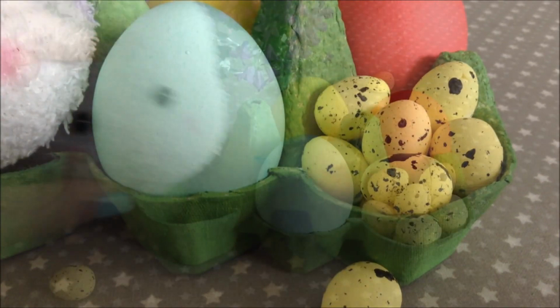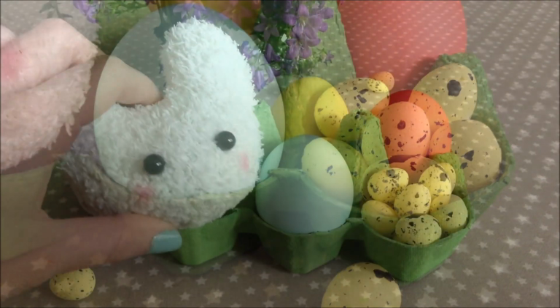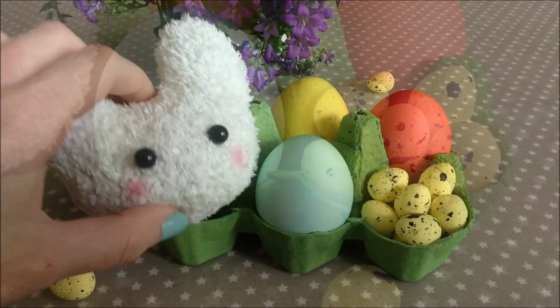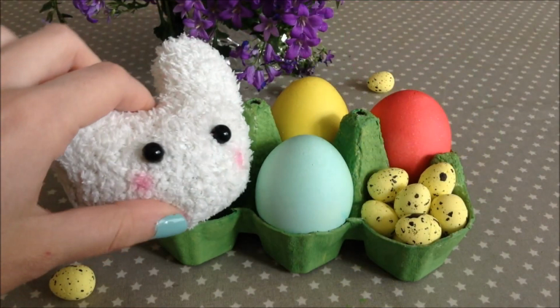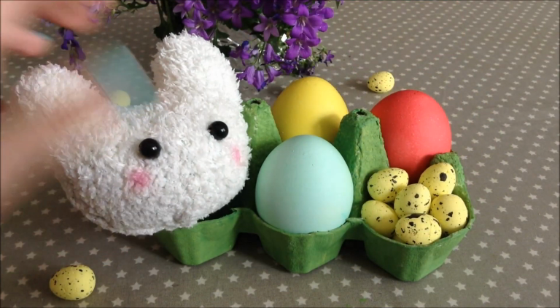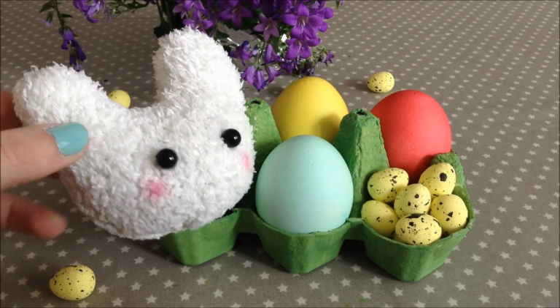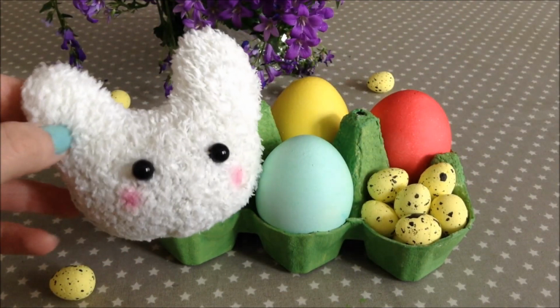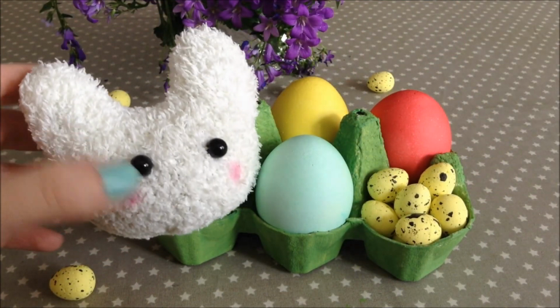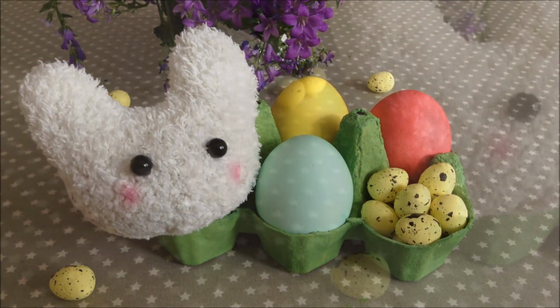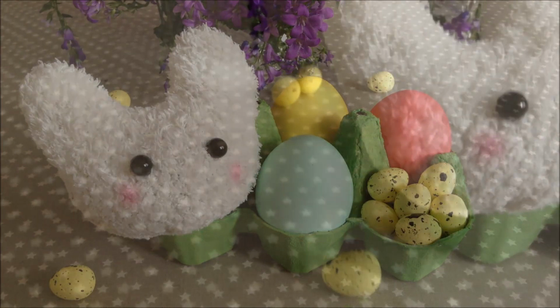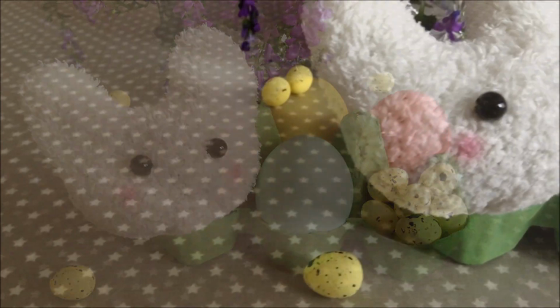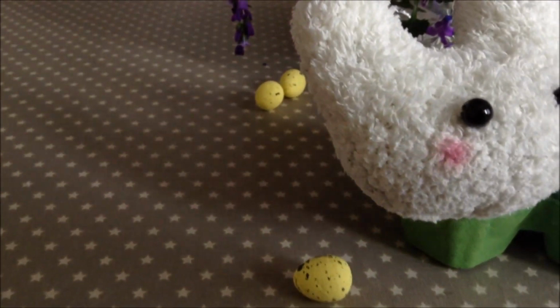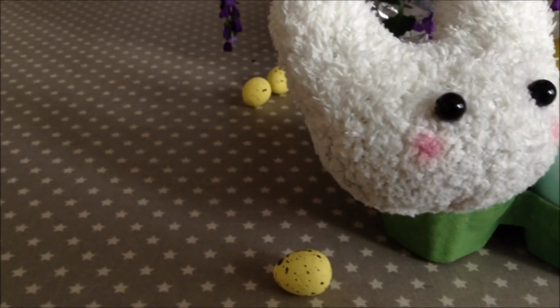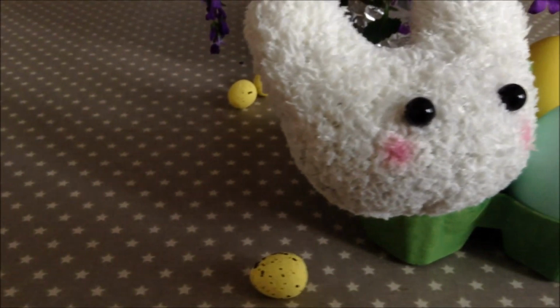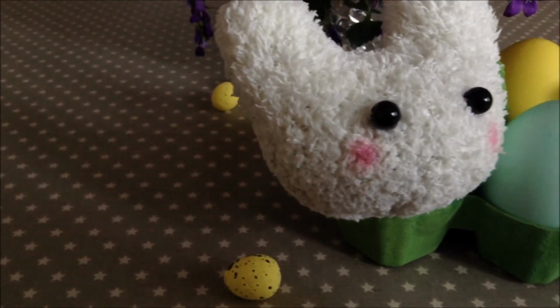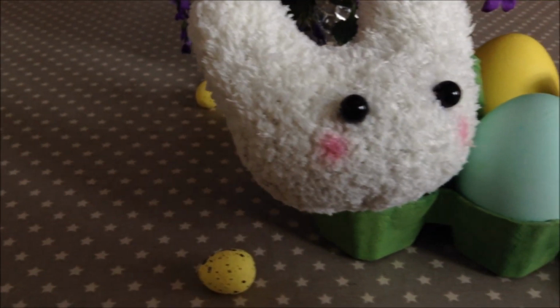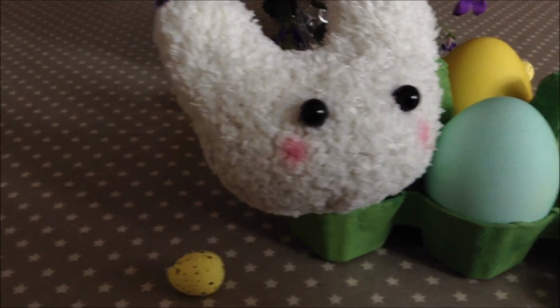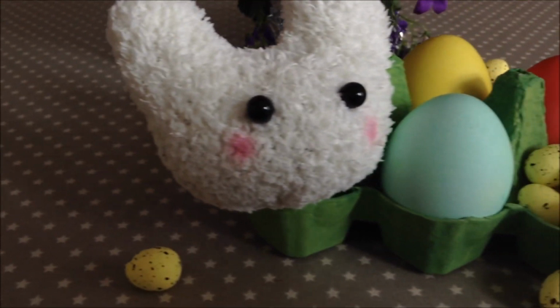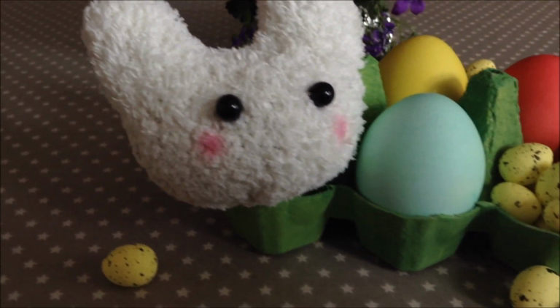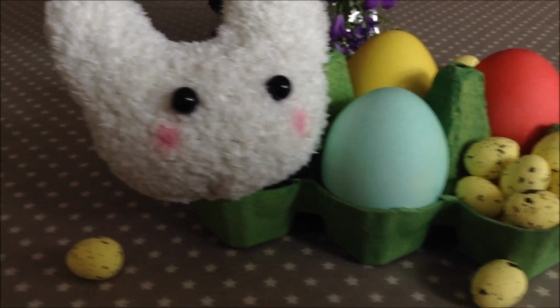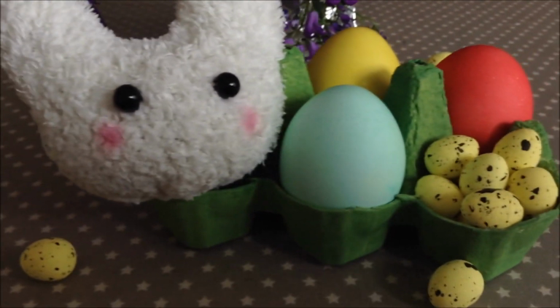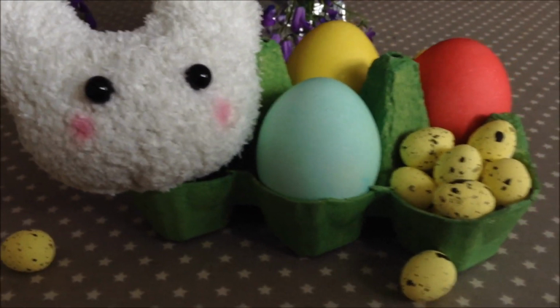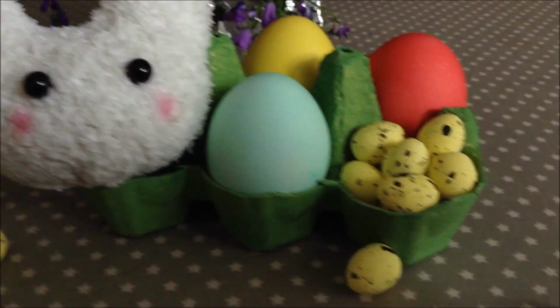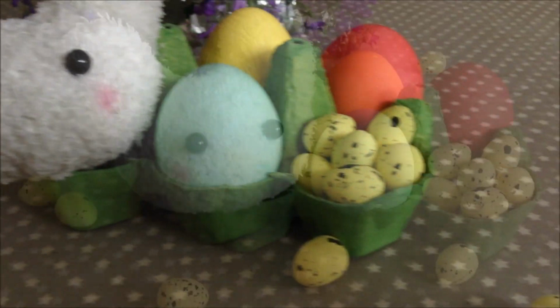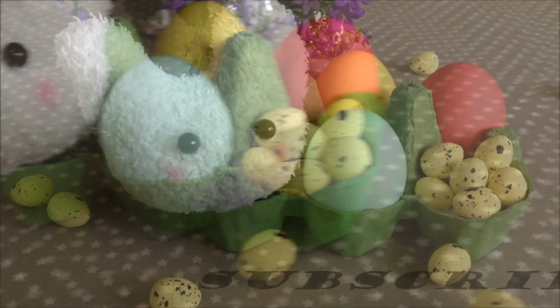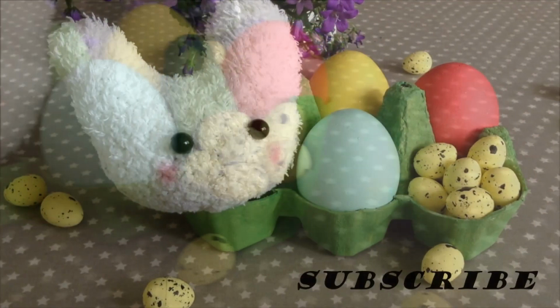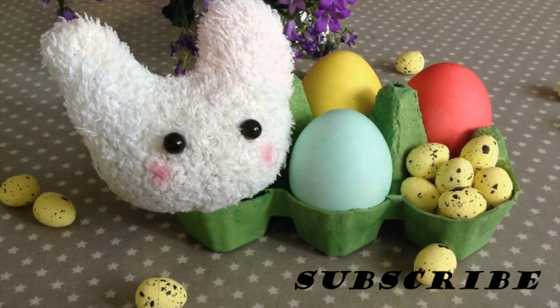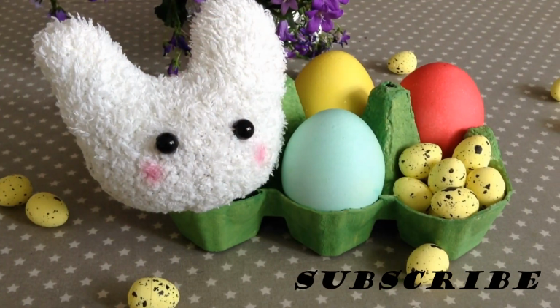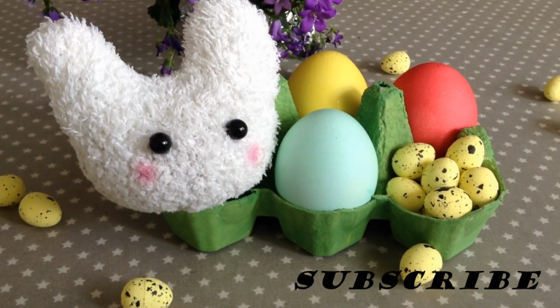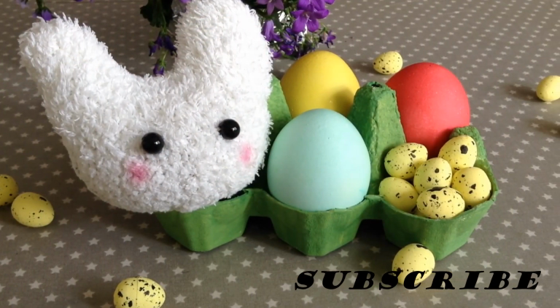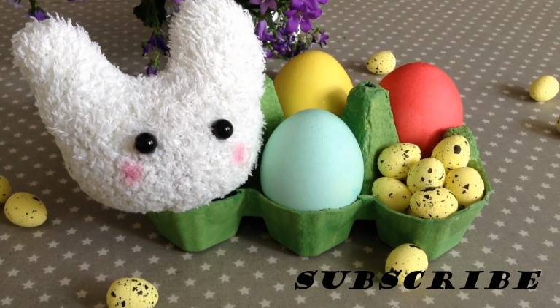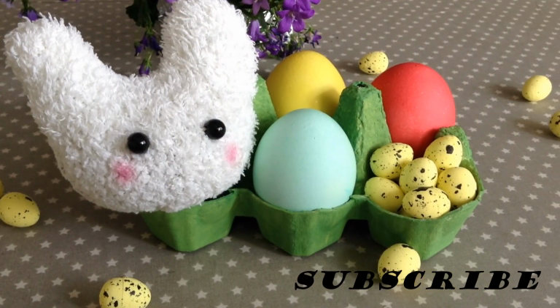And lastly, add our little bunny, and that is it for this video! I hope you guys enjoyed it. If you did, make sure to give me a thumbs up and subscribe to my channel for more videos — see ya!